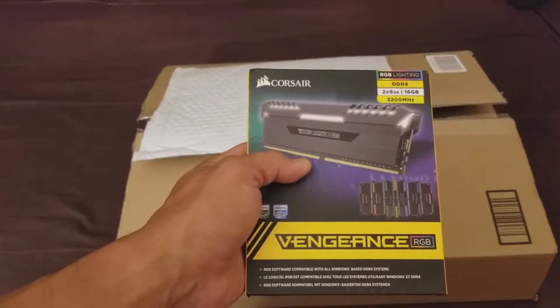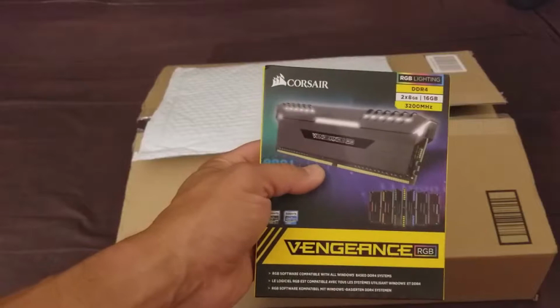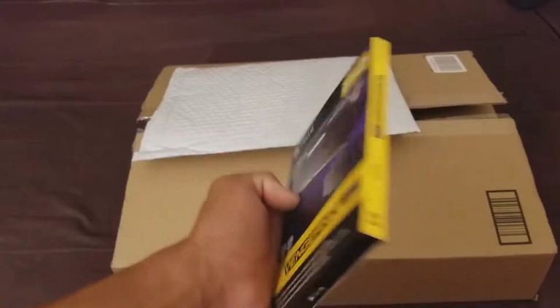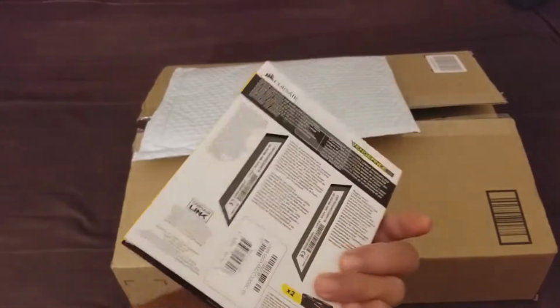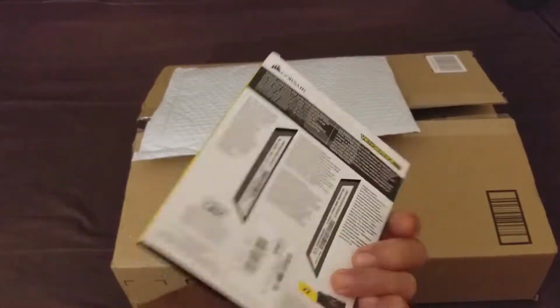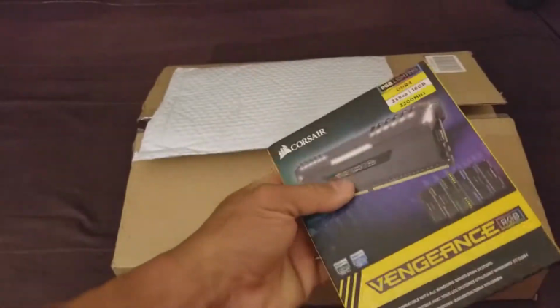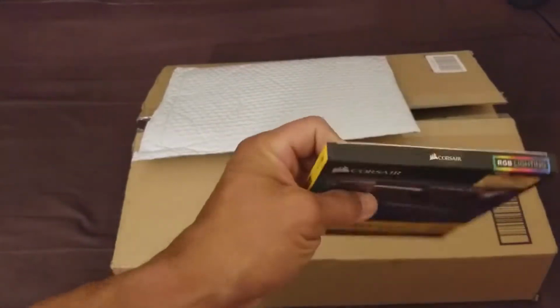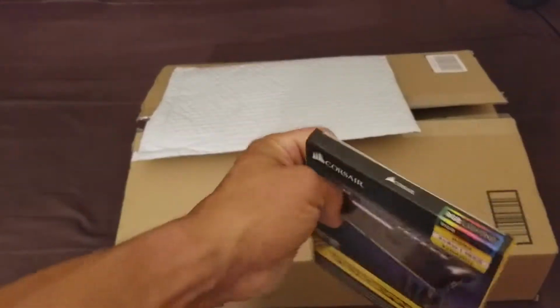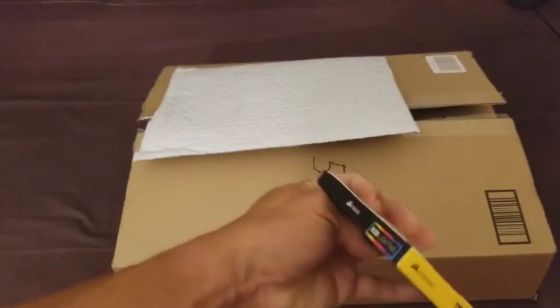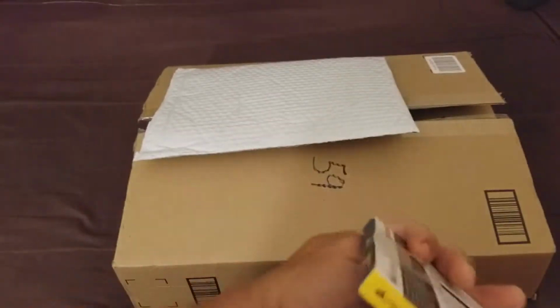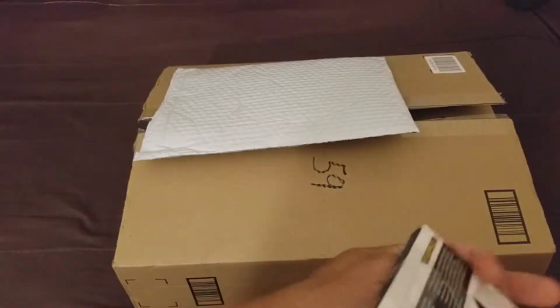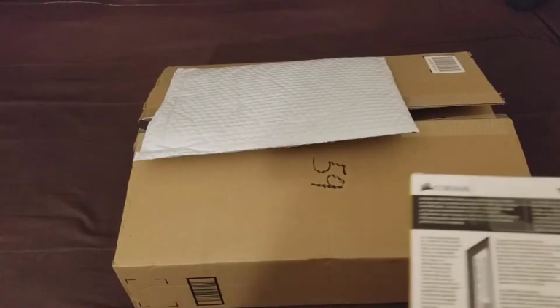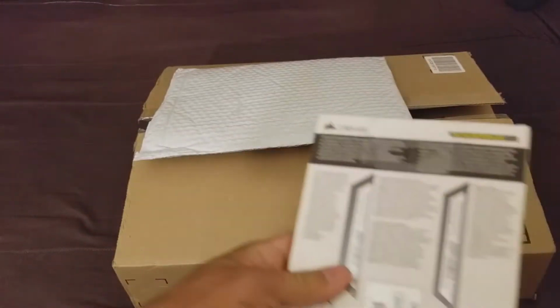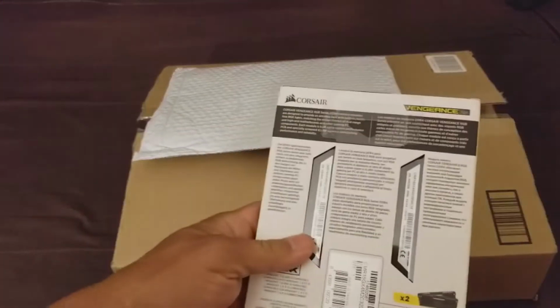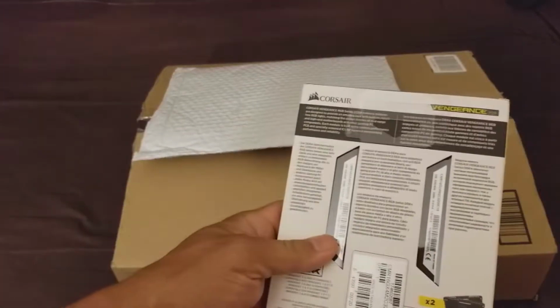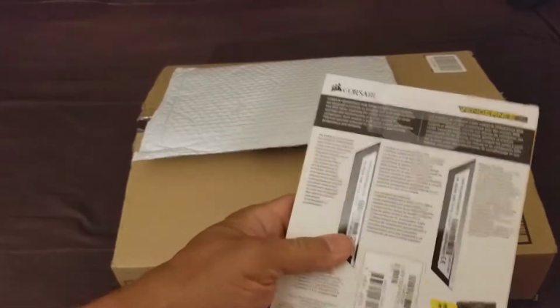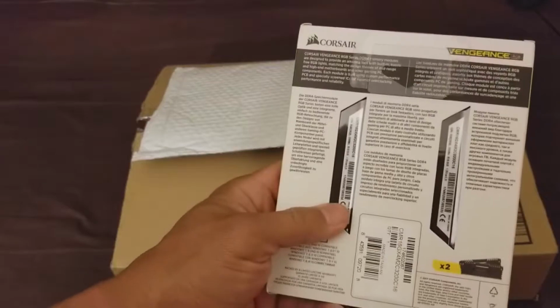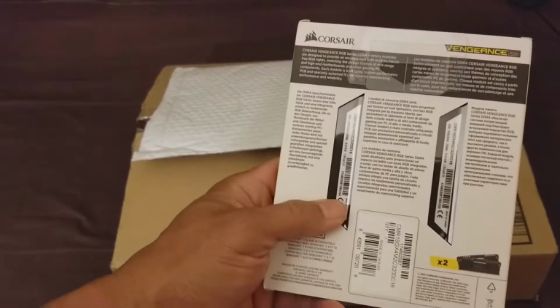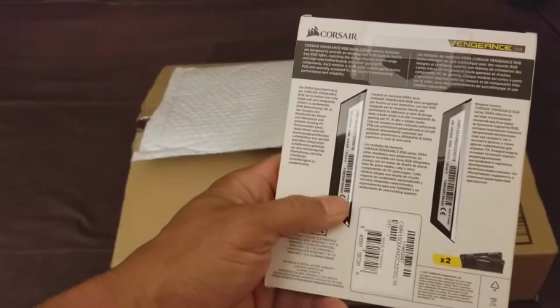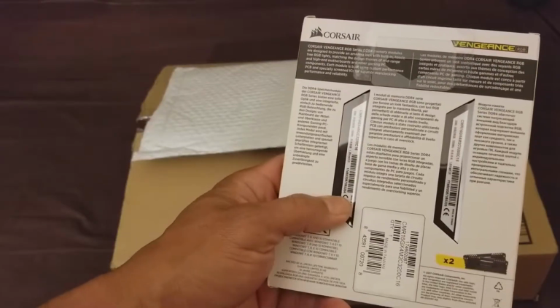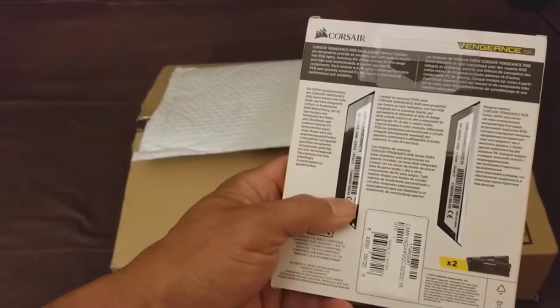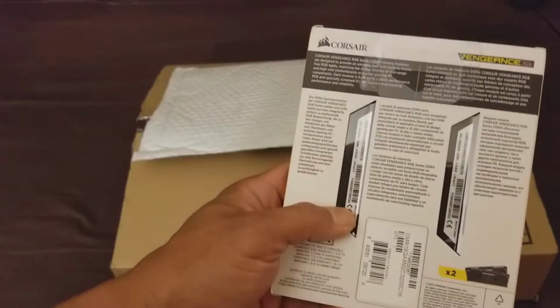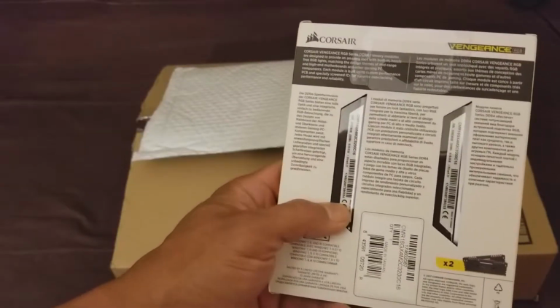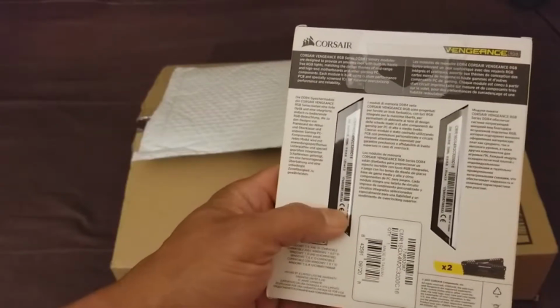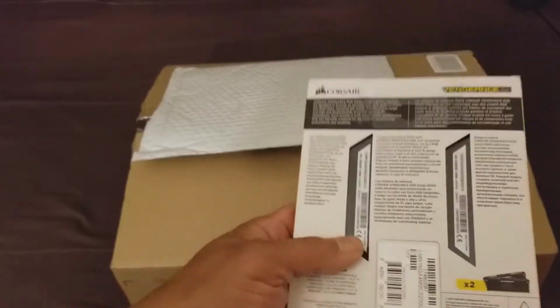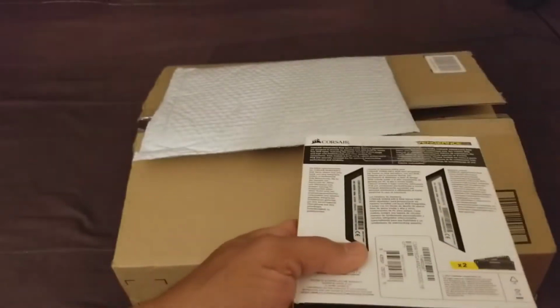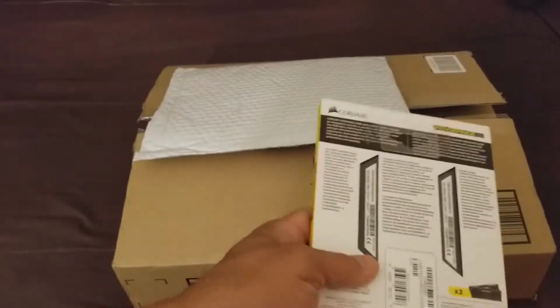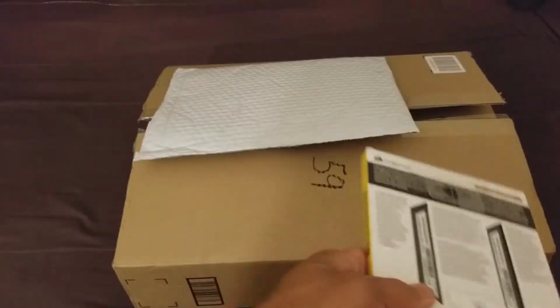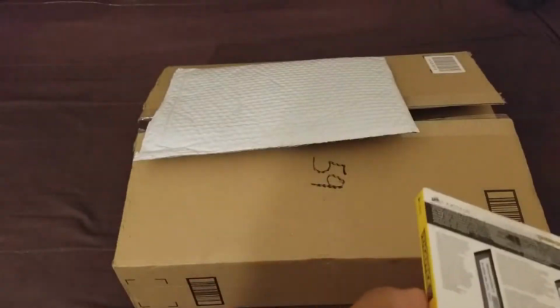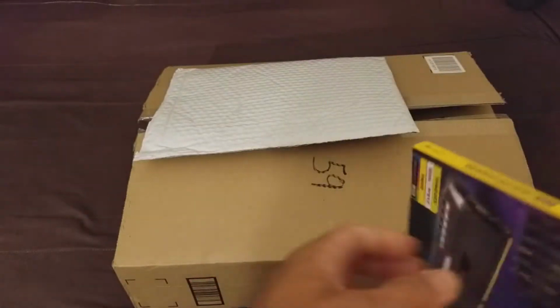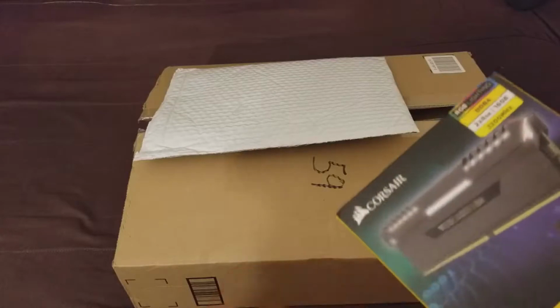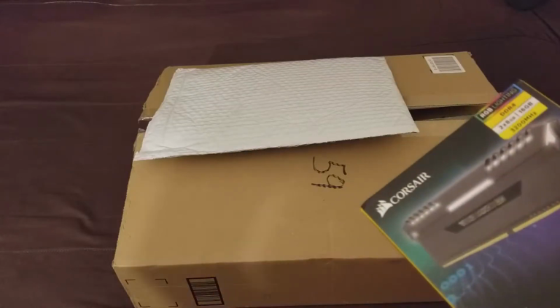I'm not going to open it up because I'm not ready to put it together yet. I want to keep it in its box.